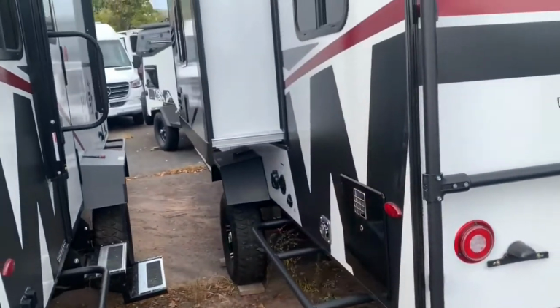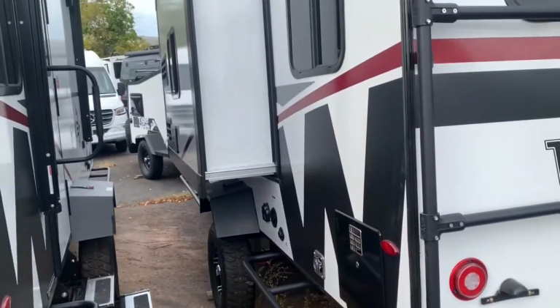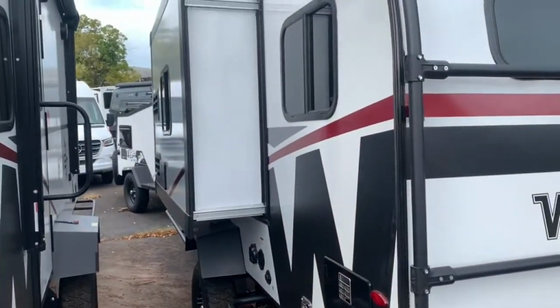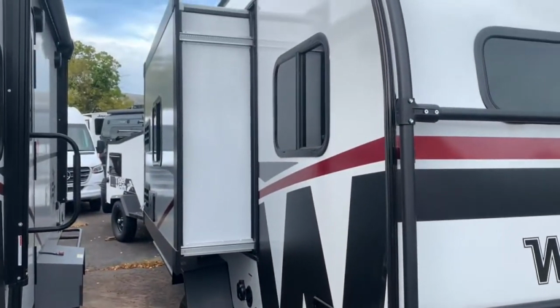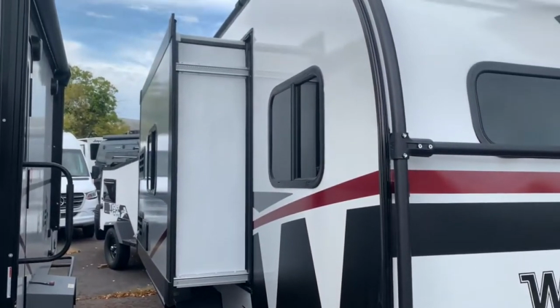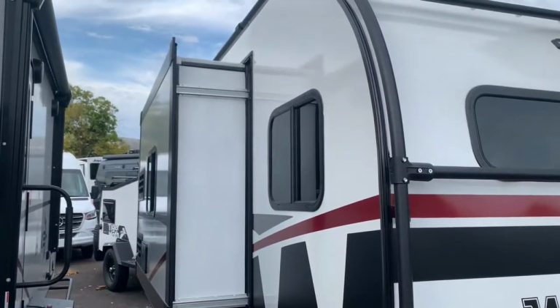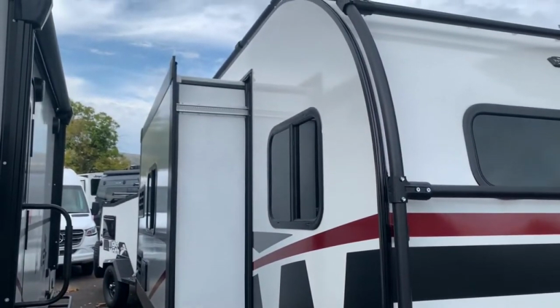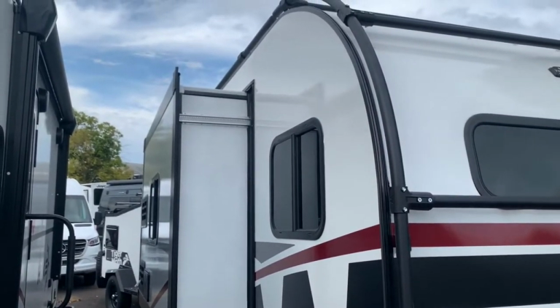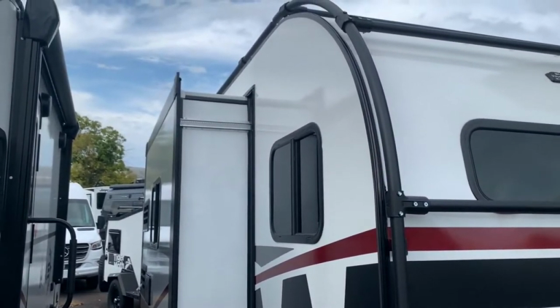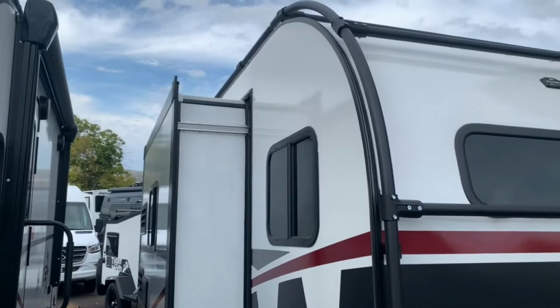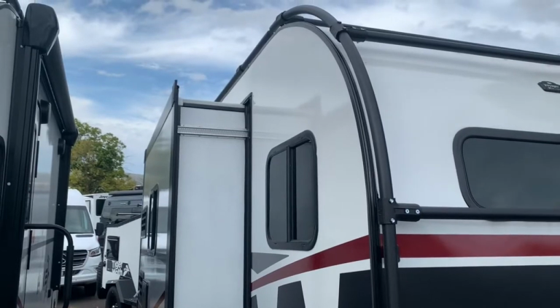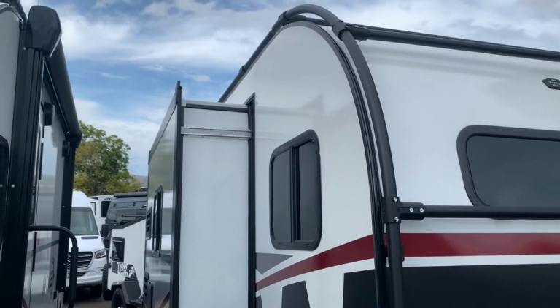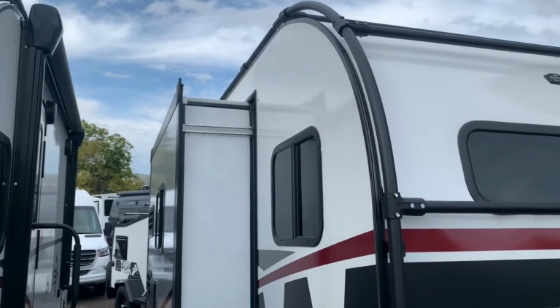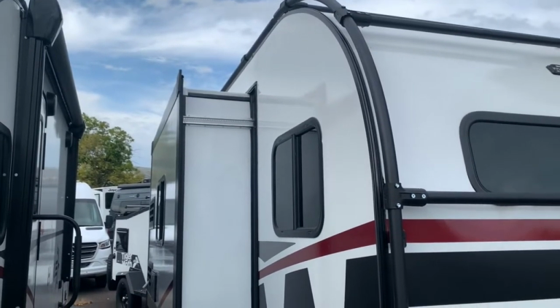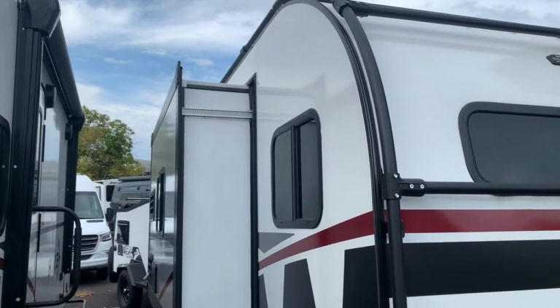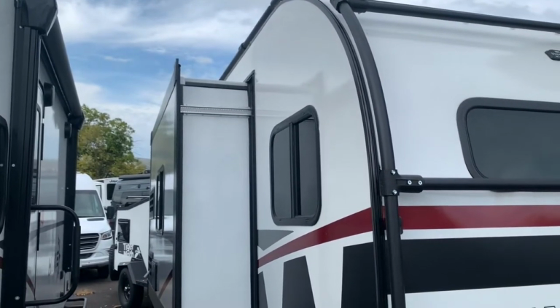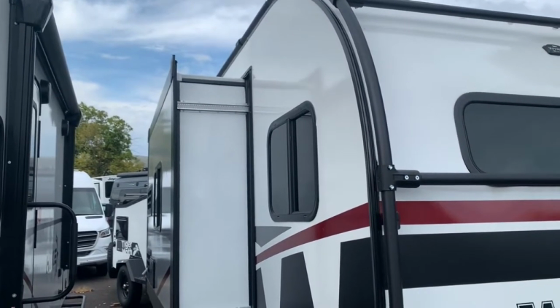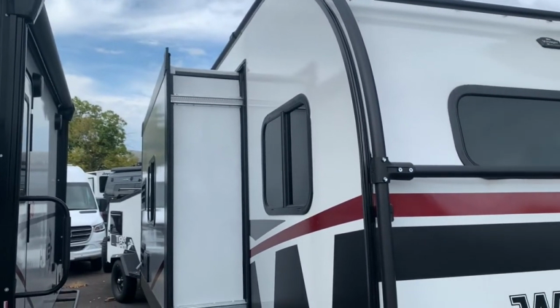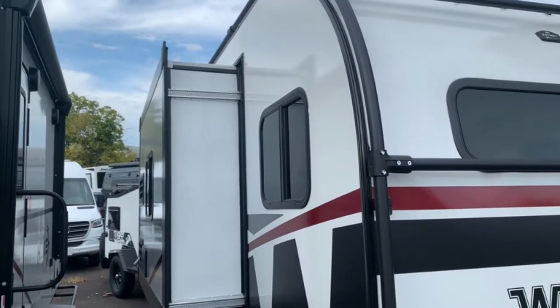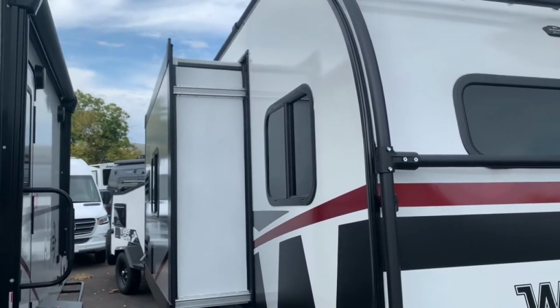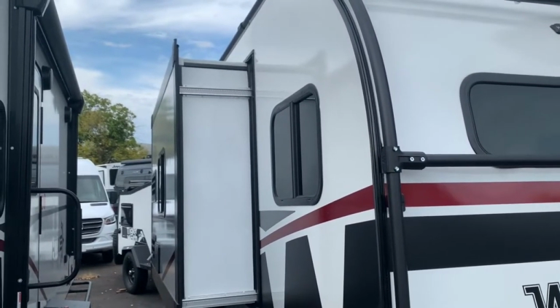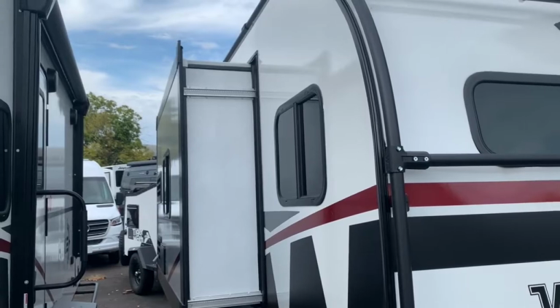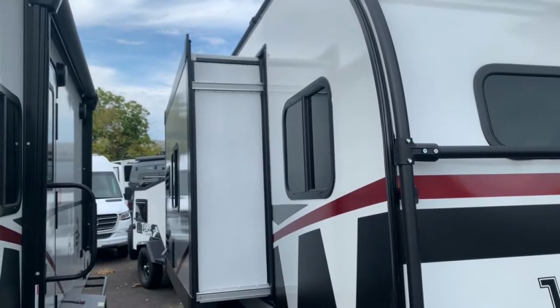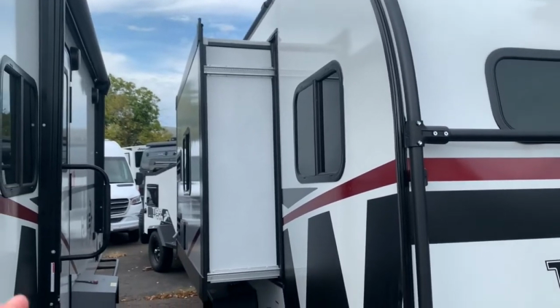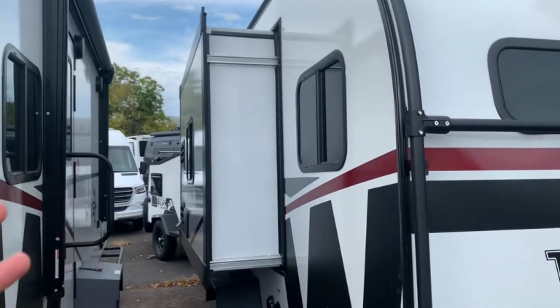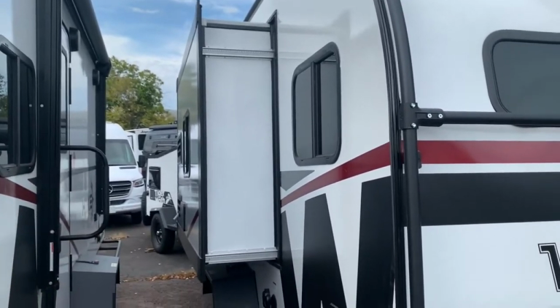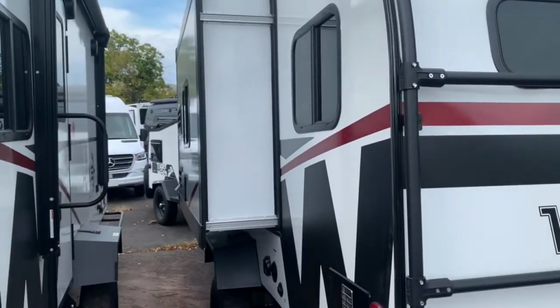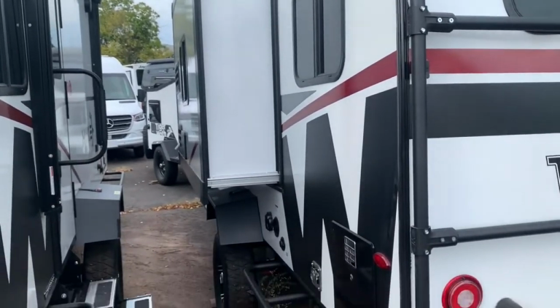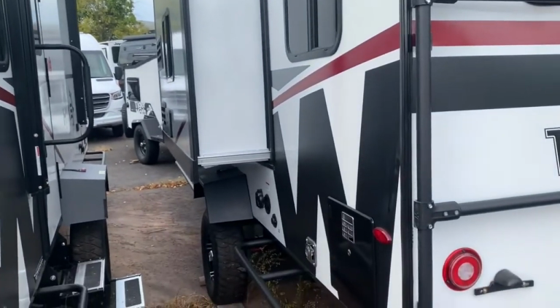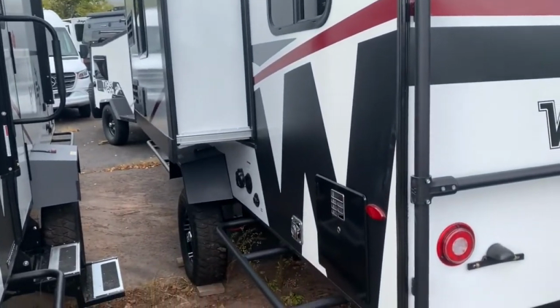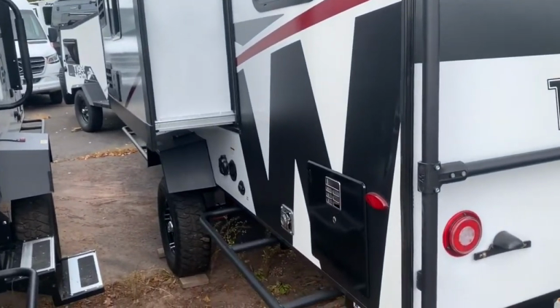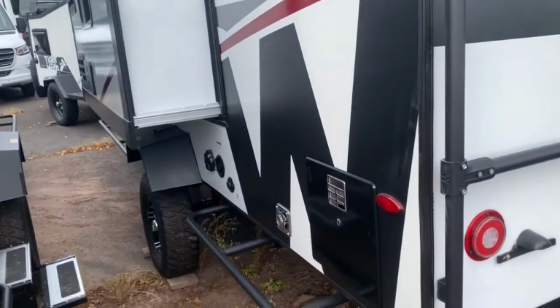This is a slide-out model, so you'll see the slide-out here that gives you extra space on the inside. On a unit this size, you're going to want all the space you can have to work with. Open up your slide-out and get a little more walking room on the inside.